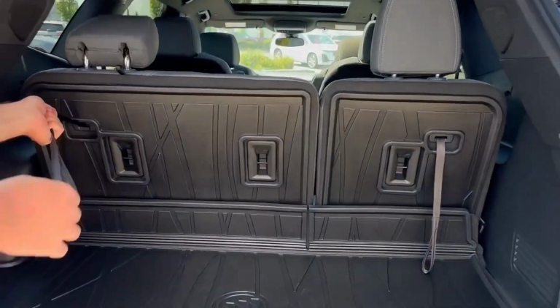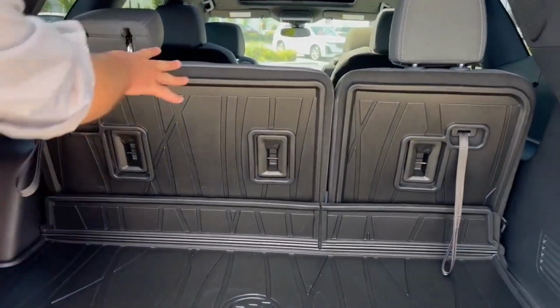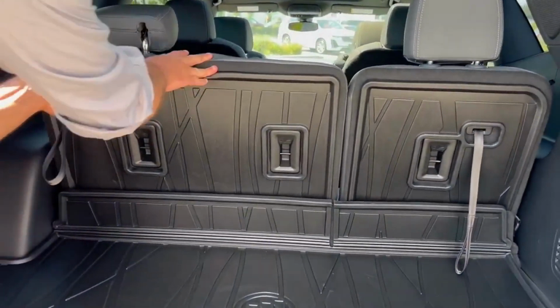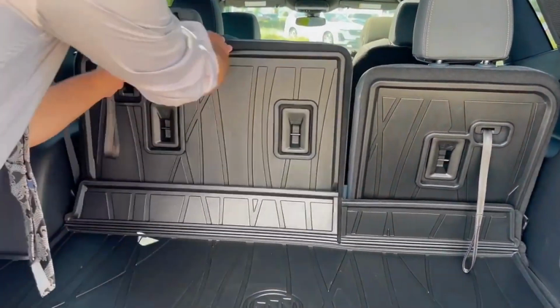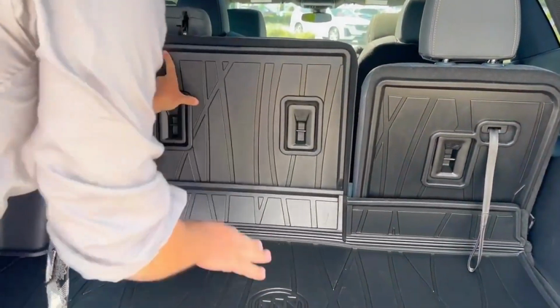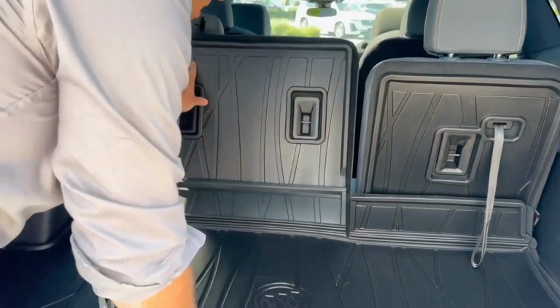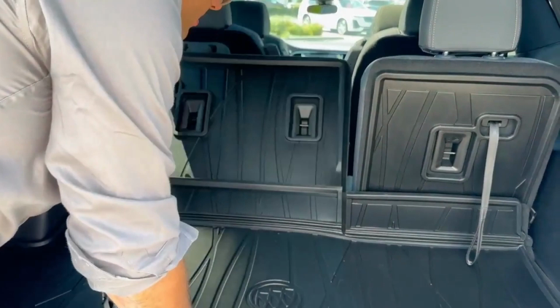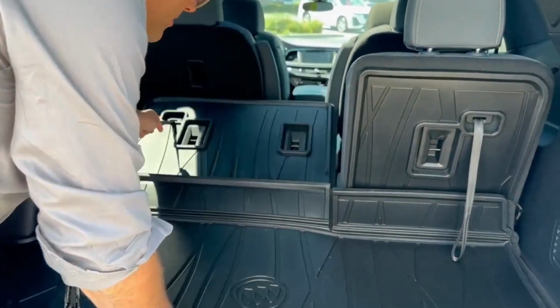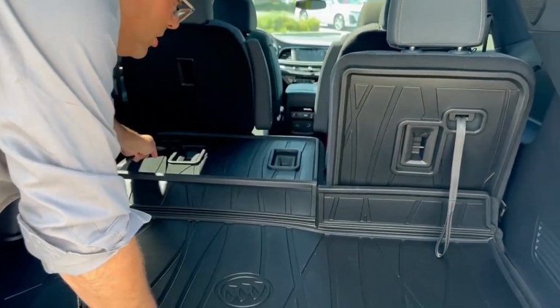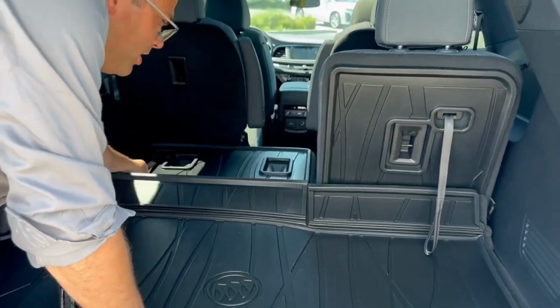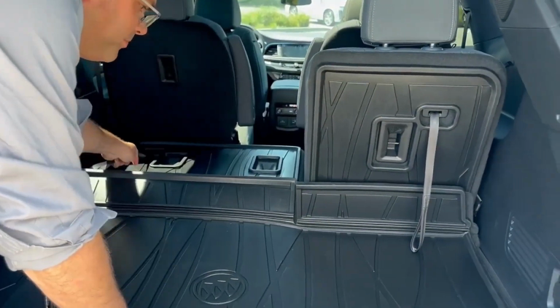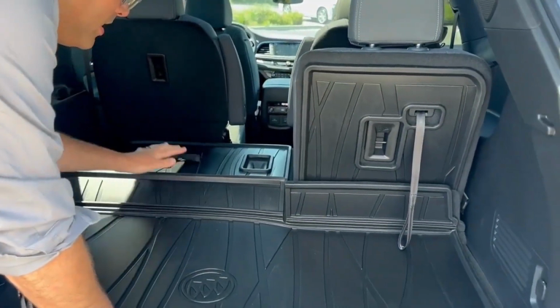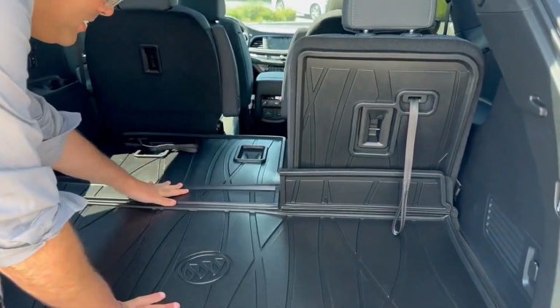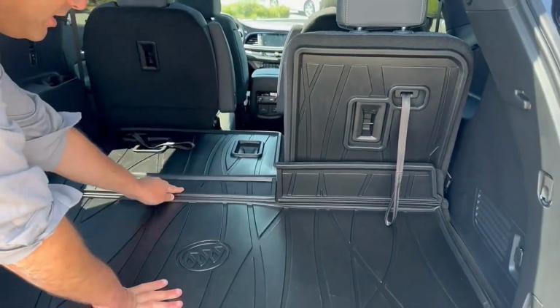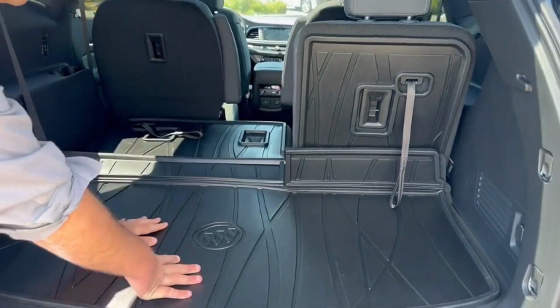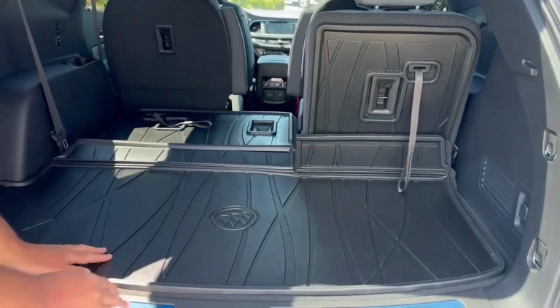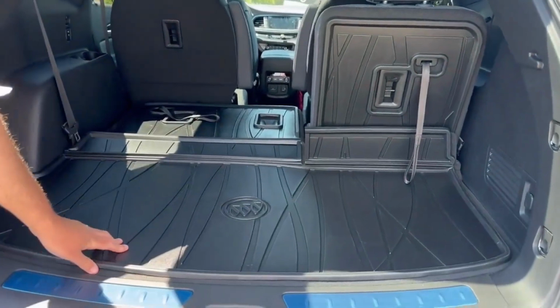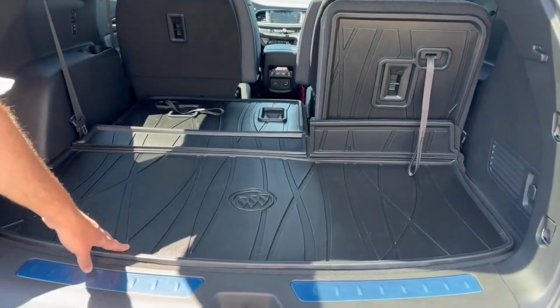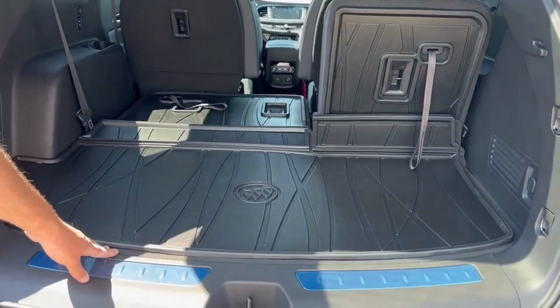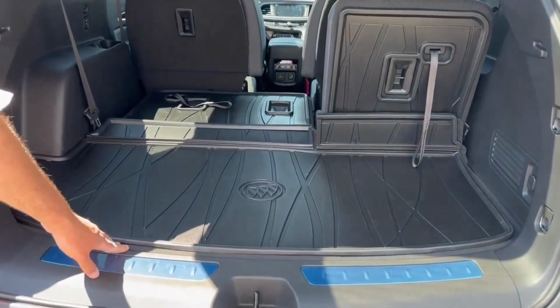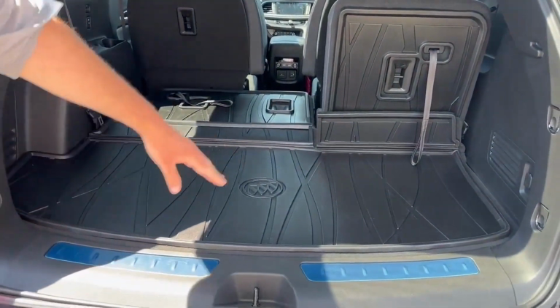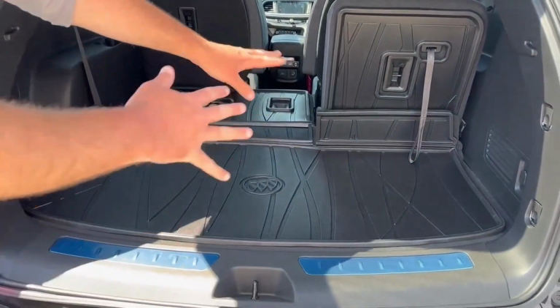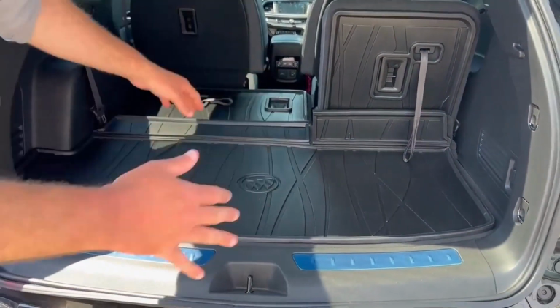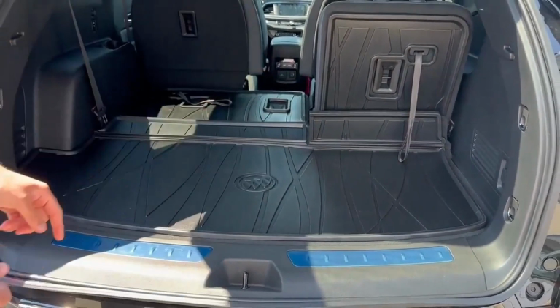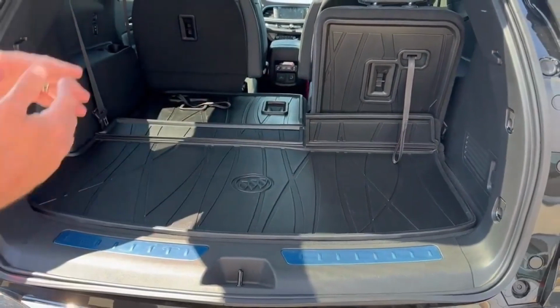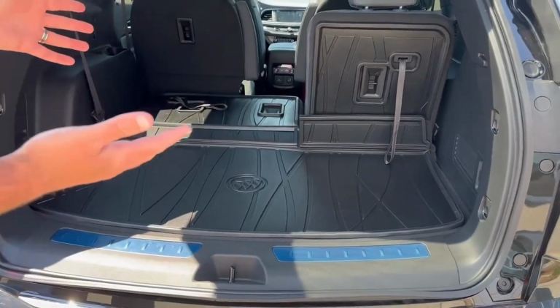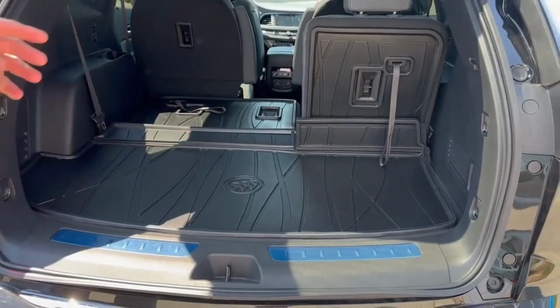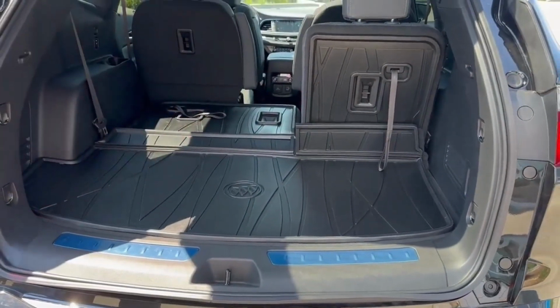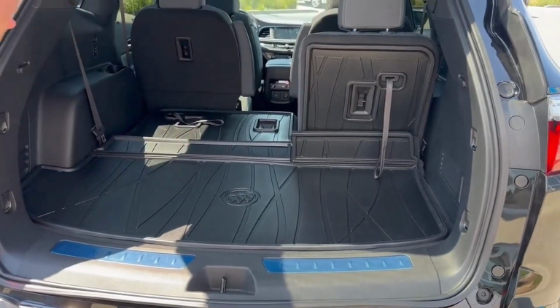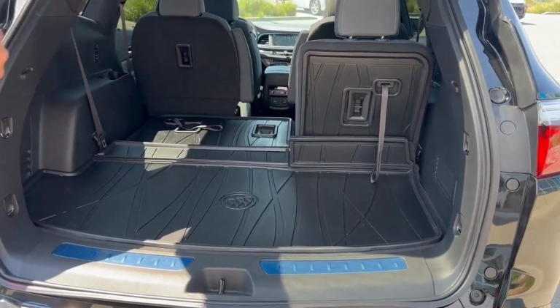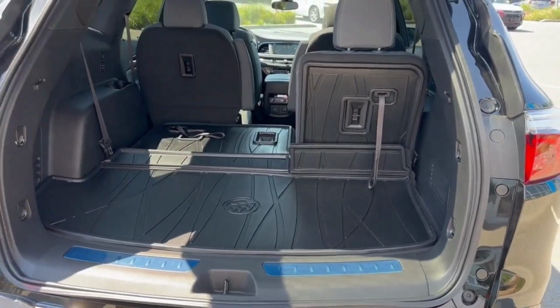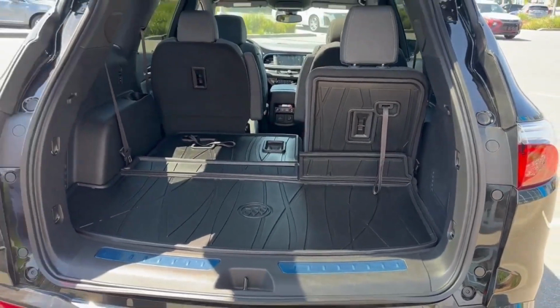In here you'll see how easy it is to drop and lower the seats with the 60/40 split. The nice thing here is the cargo package this one's equipped with, to protect not only your seats but your vehicle as well.